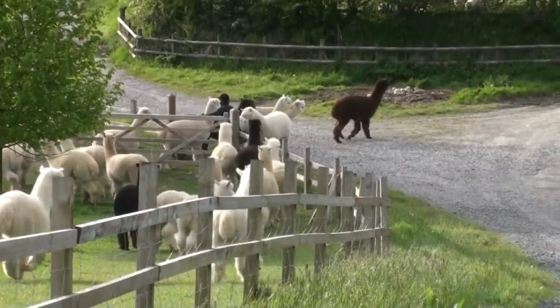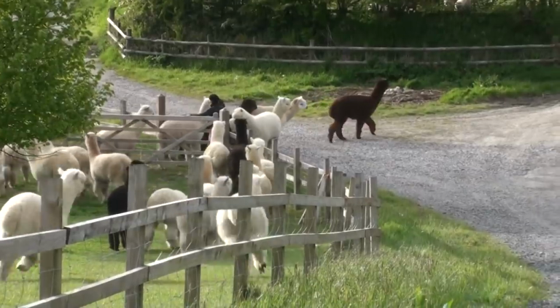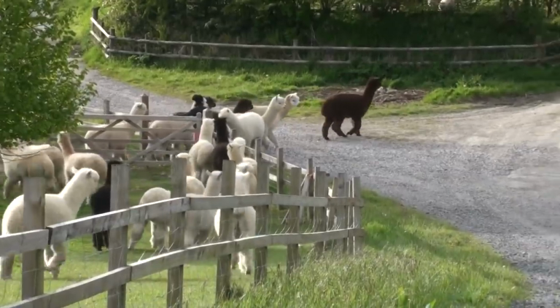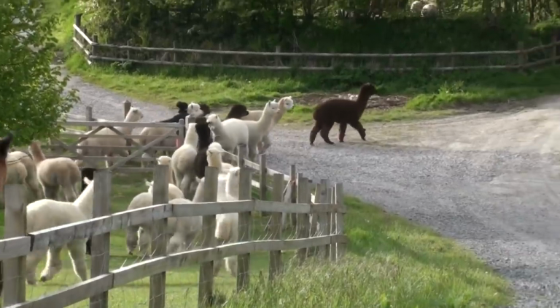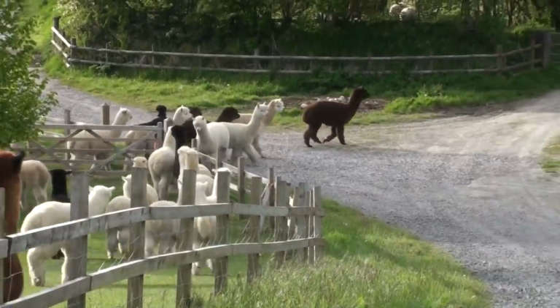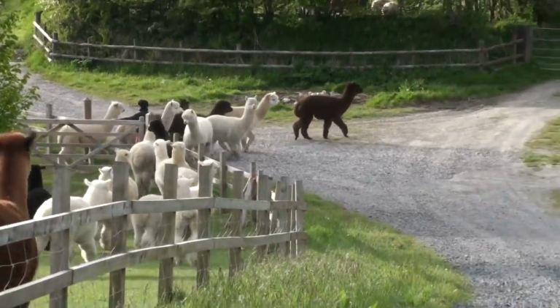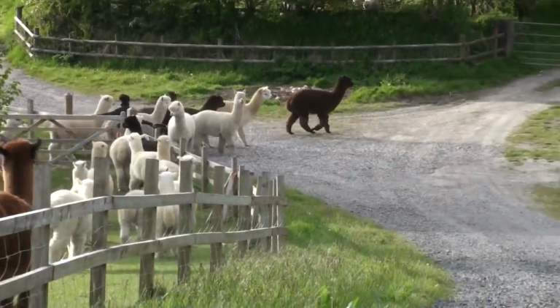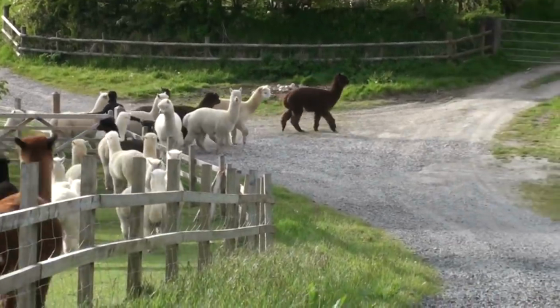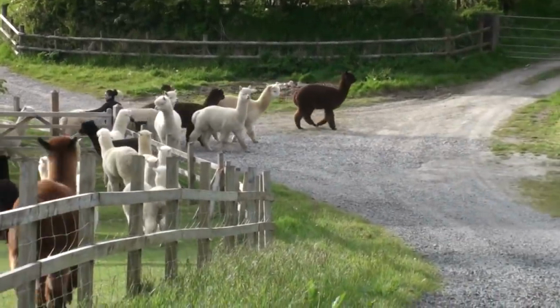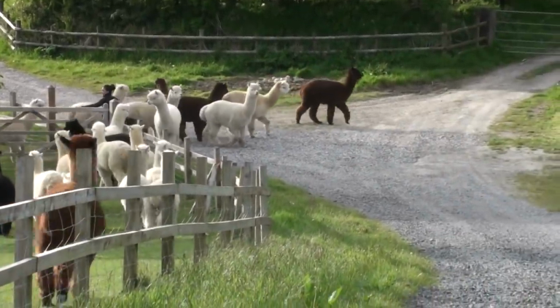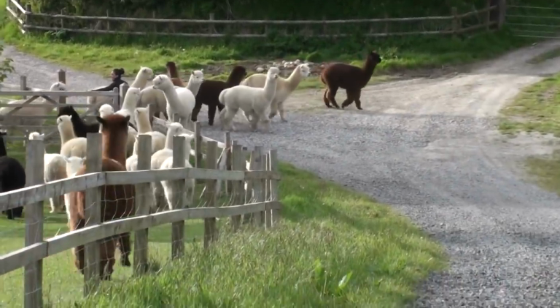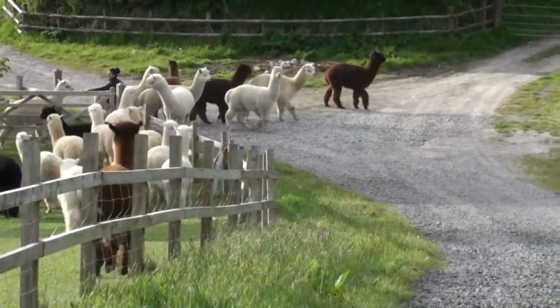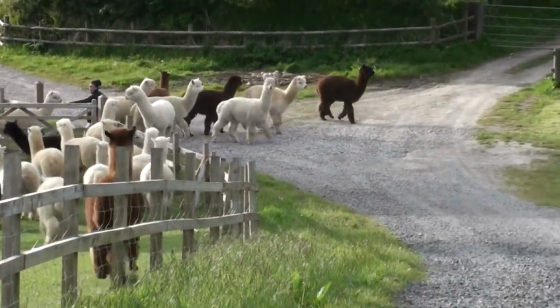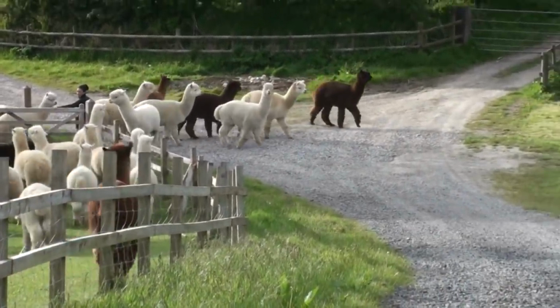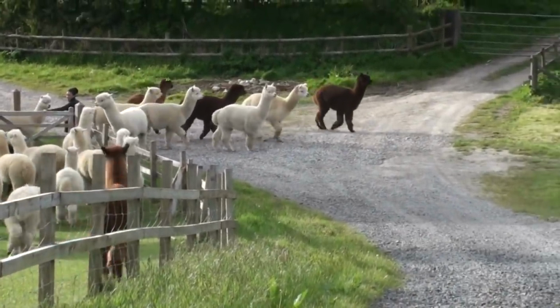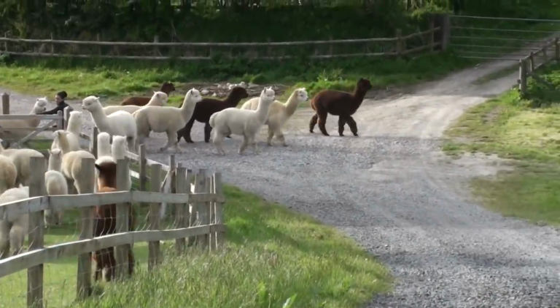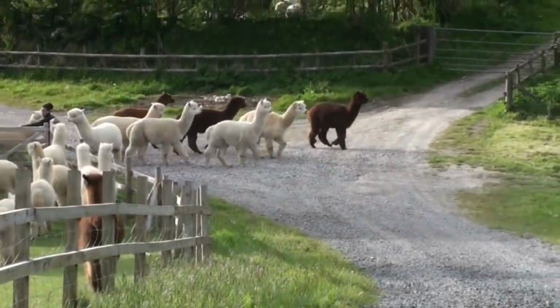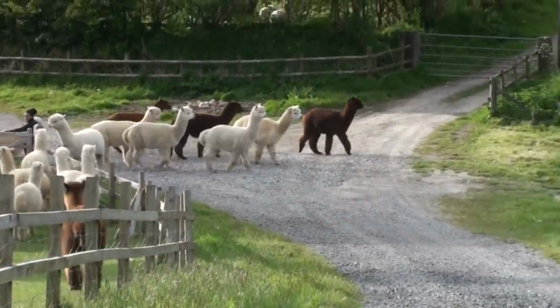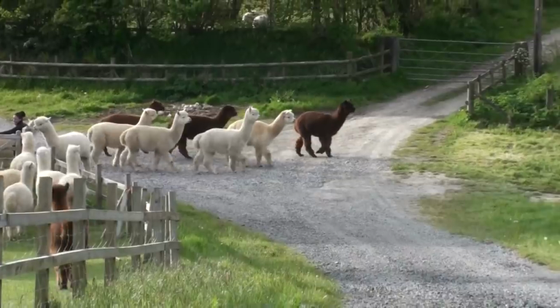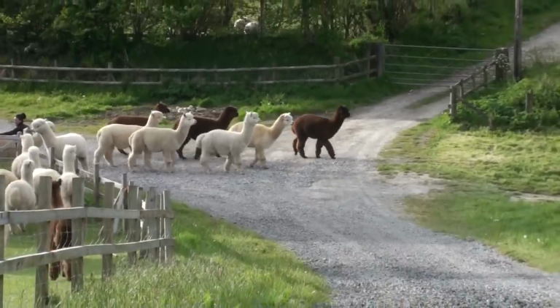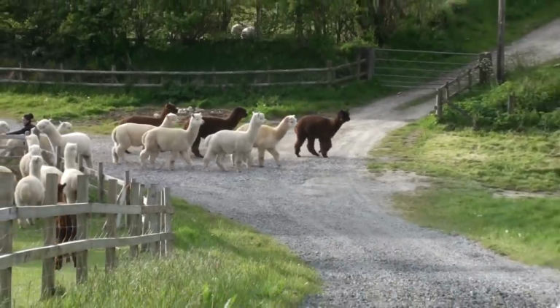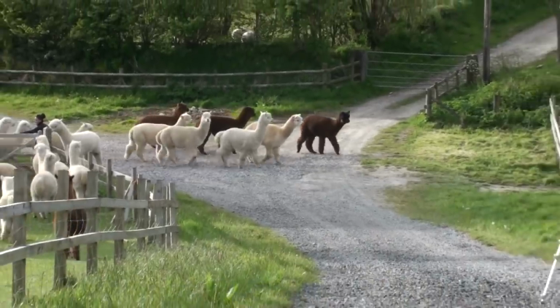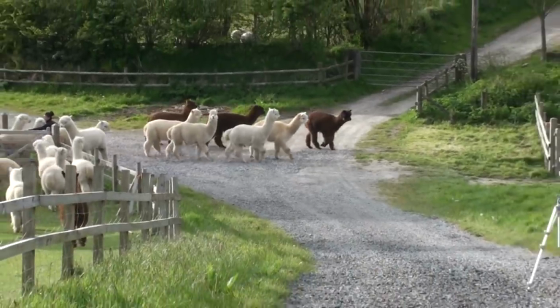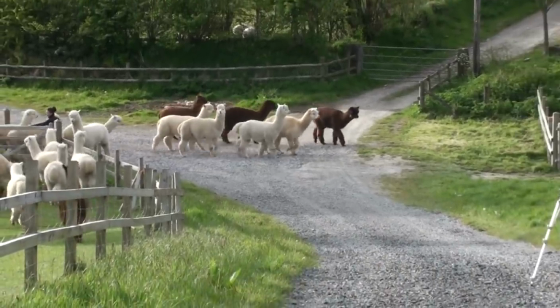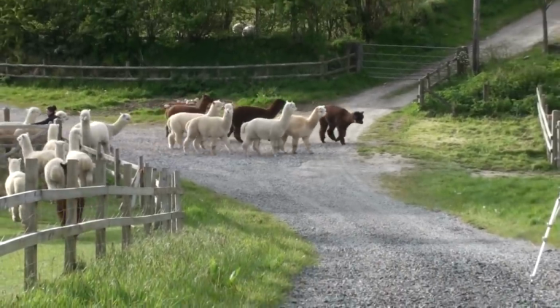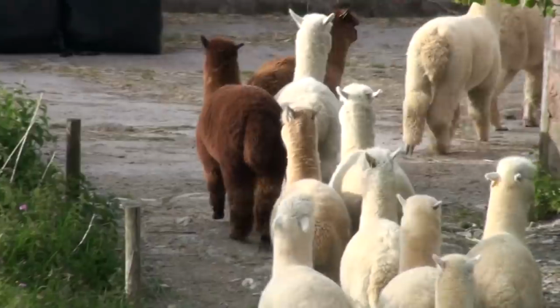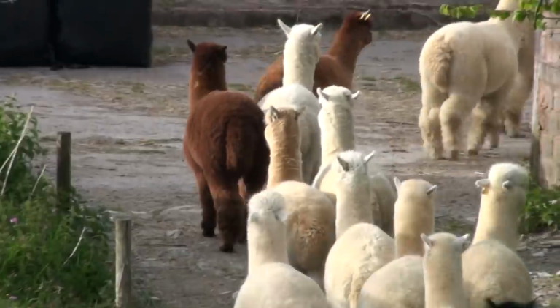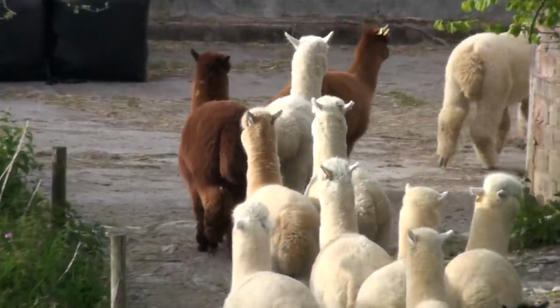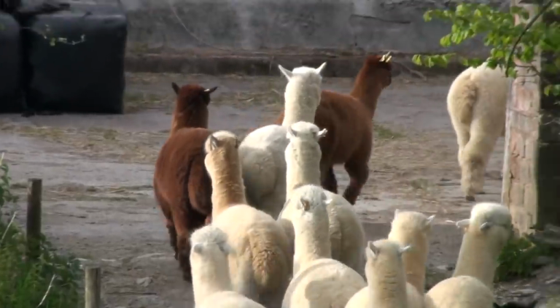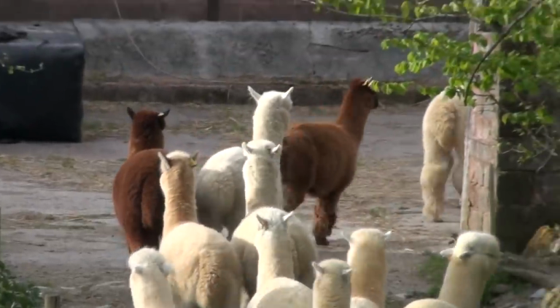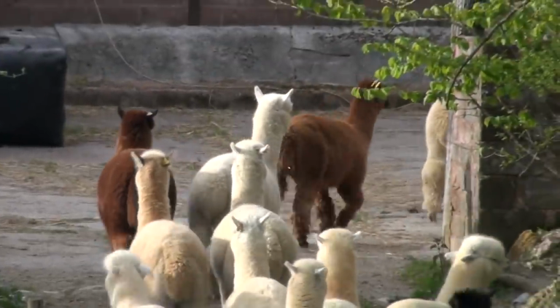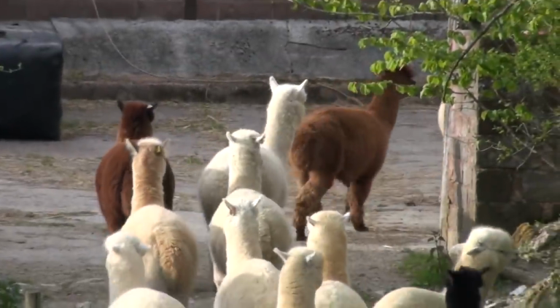Every evening we take our alpacas back to the barns for the night. We want to keep their fibers as soft and fine as possible.